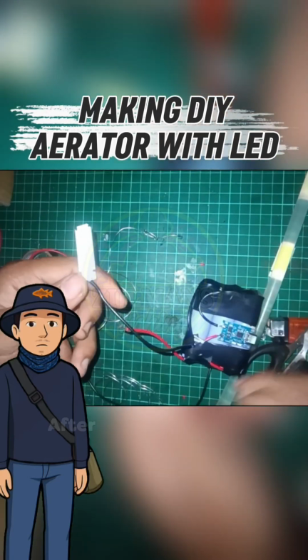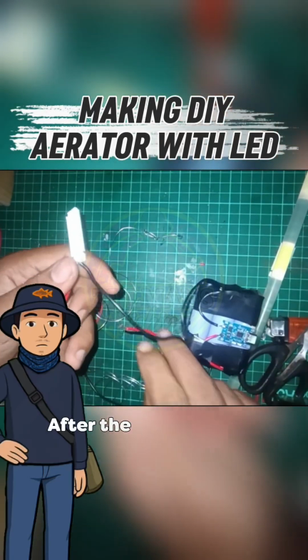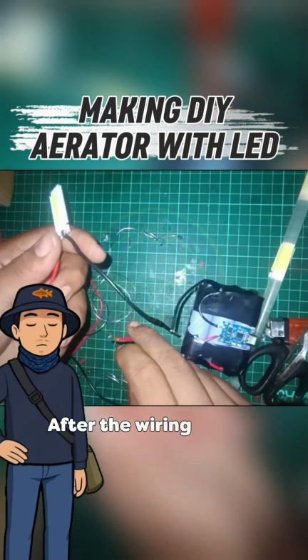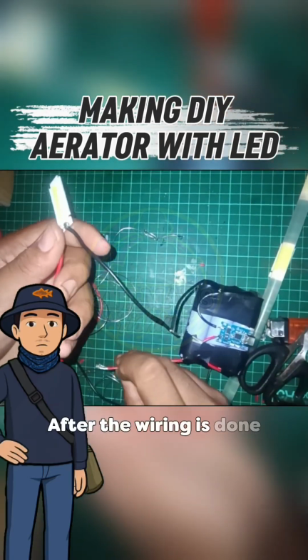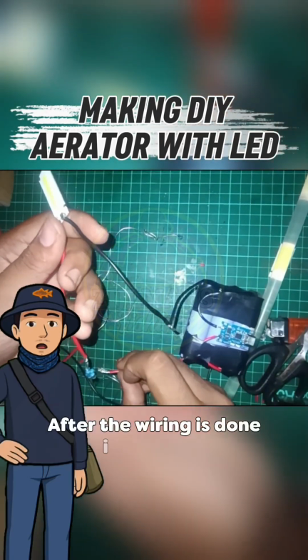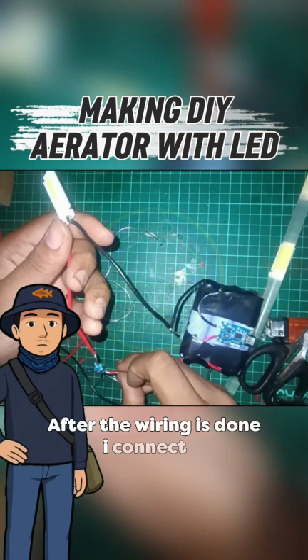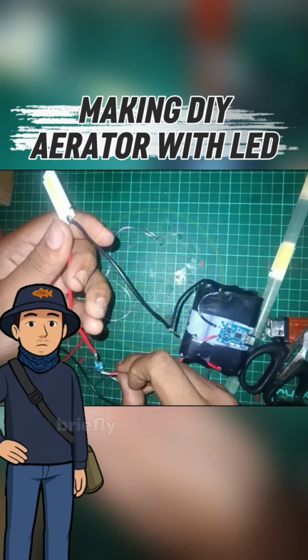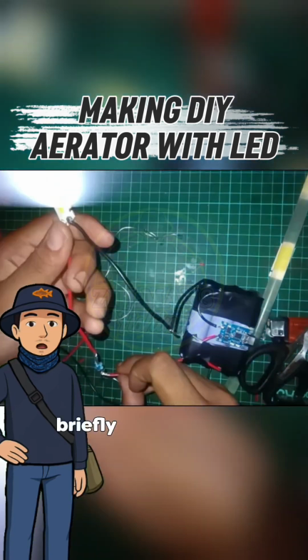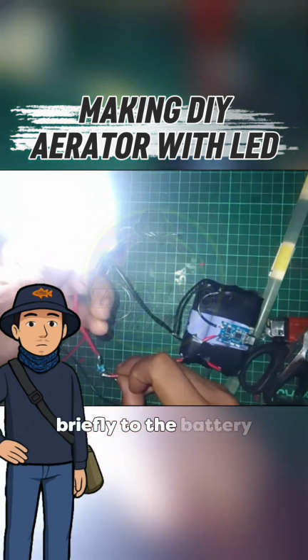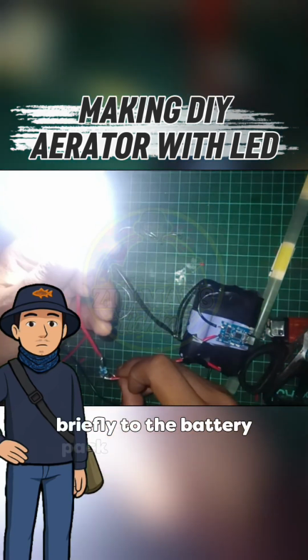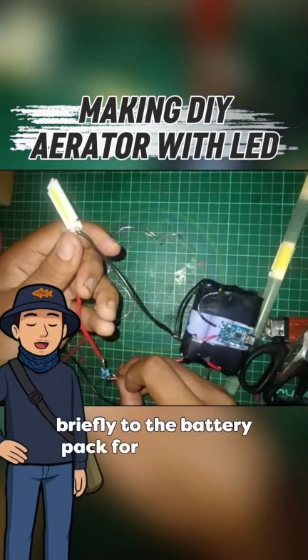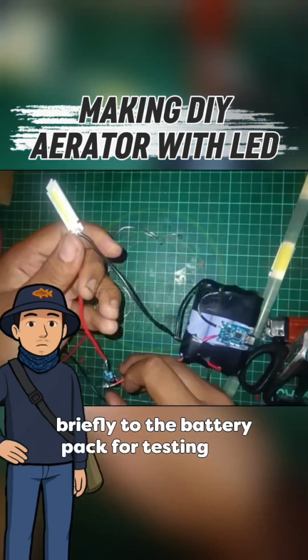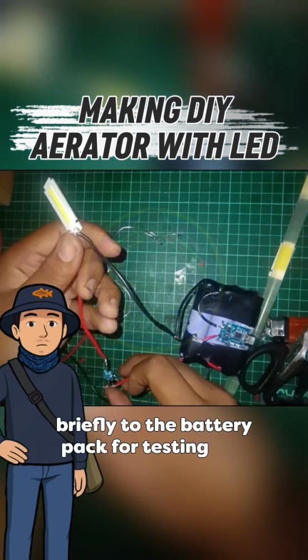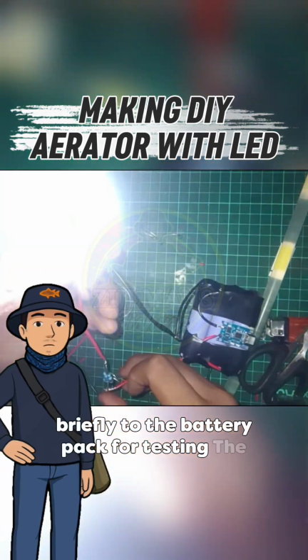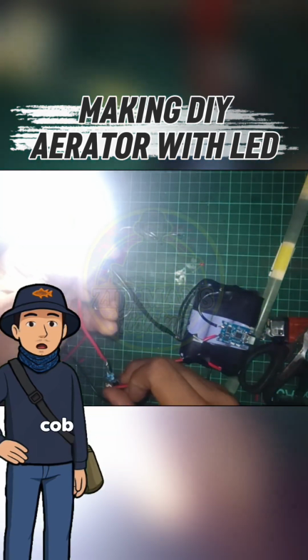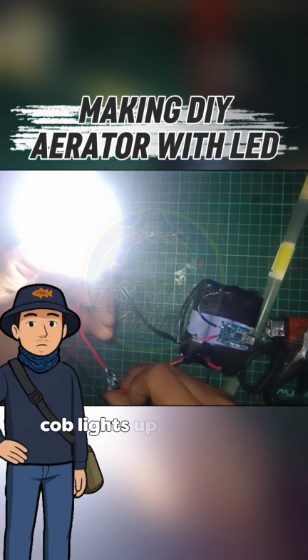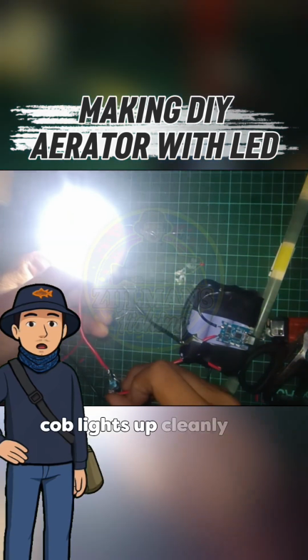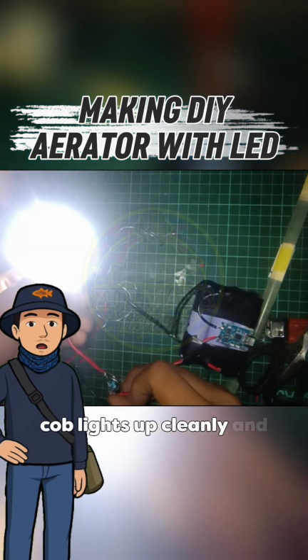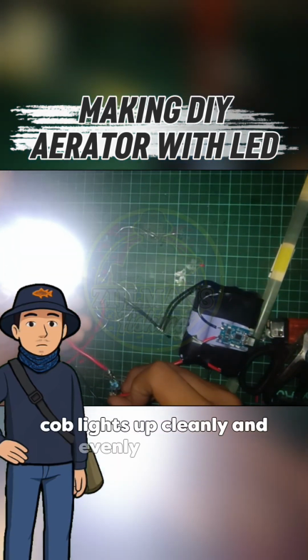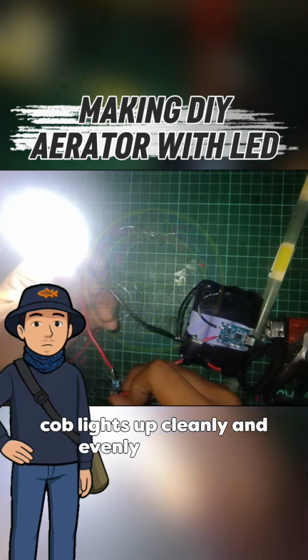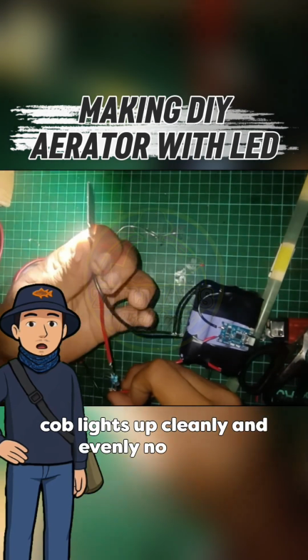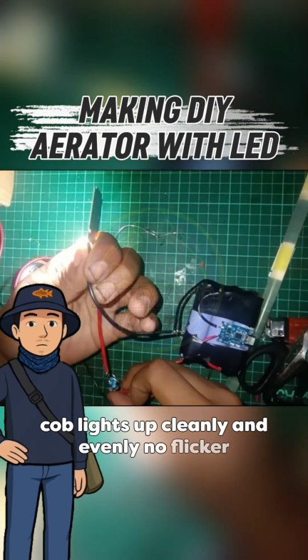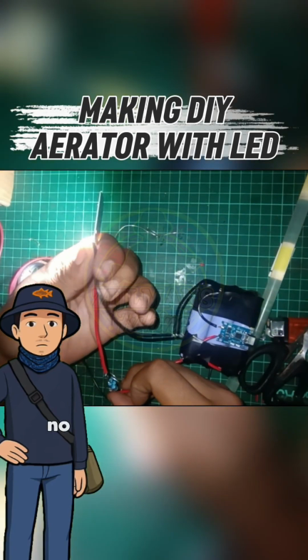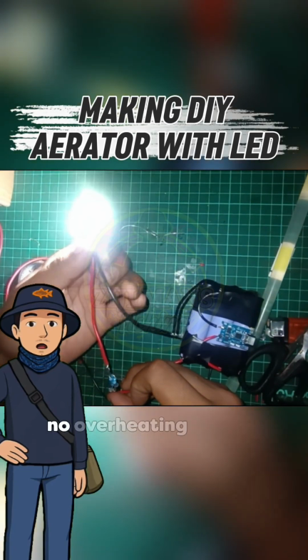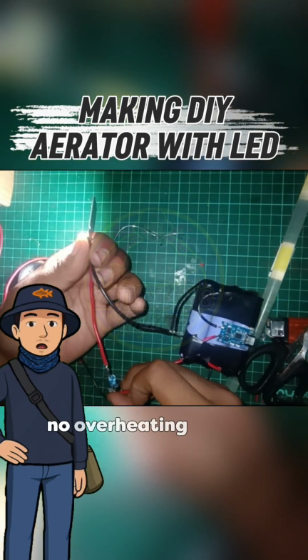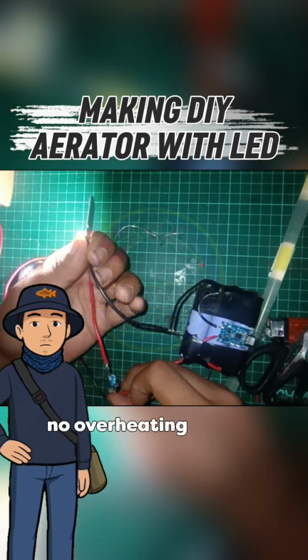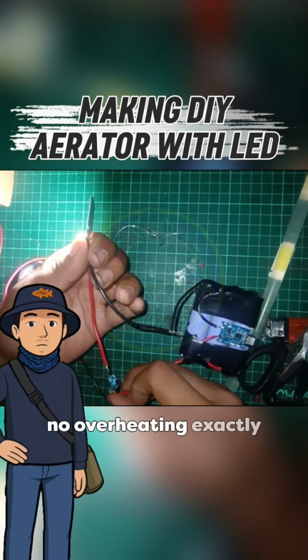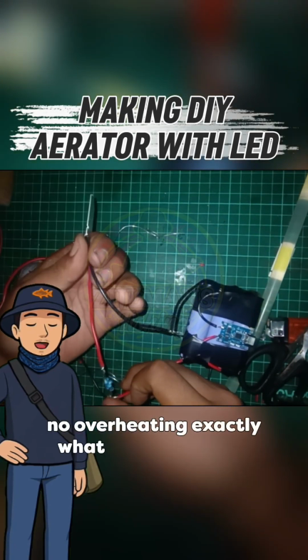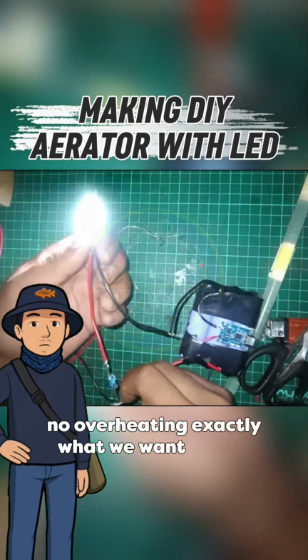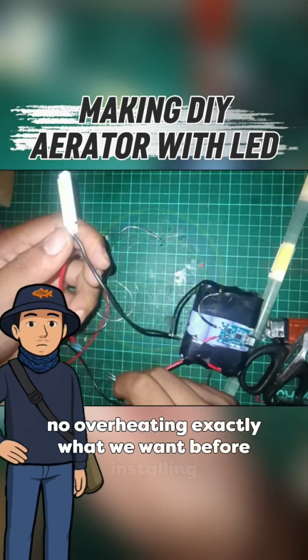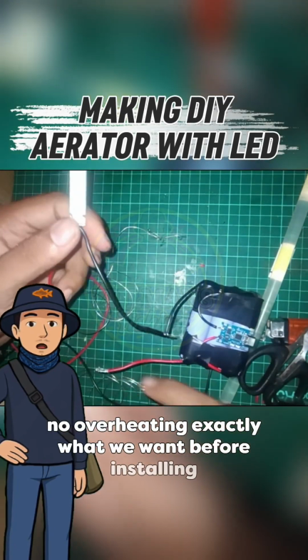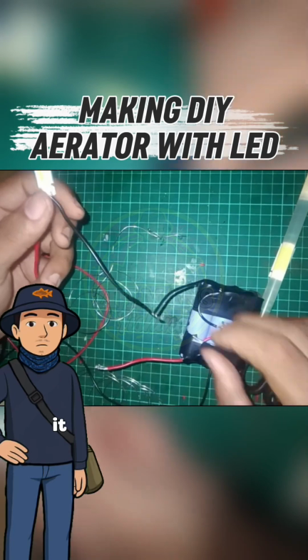After the wiring is done, I connect it briefly to the battery pack for testing. The COB lights up cleanly and evenly — no flicker, no overheating. Exactly what we want before installing it.